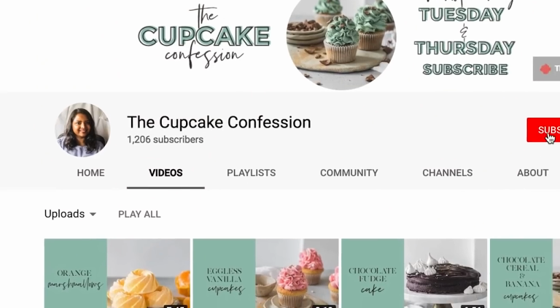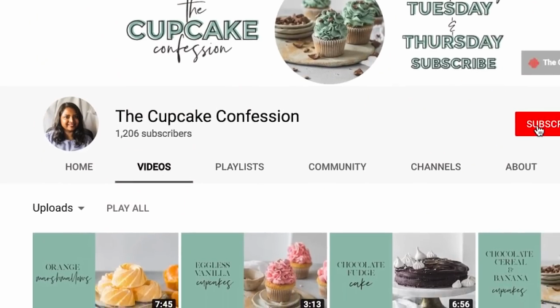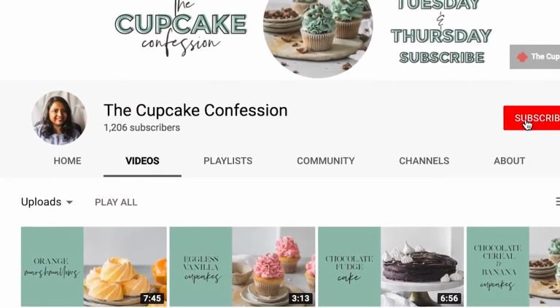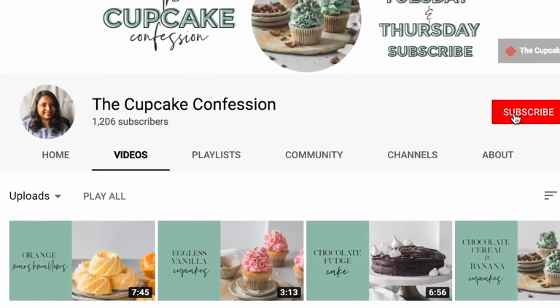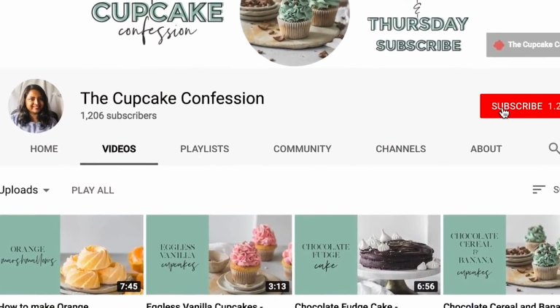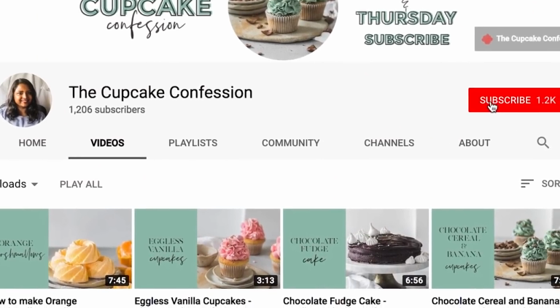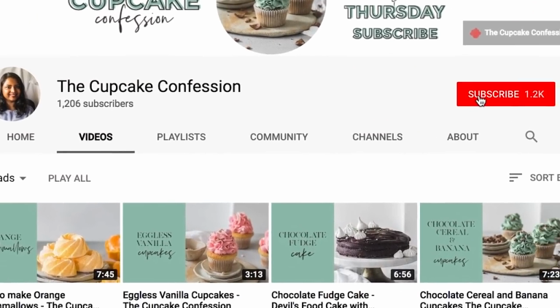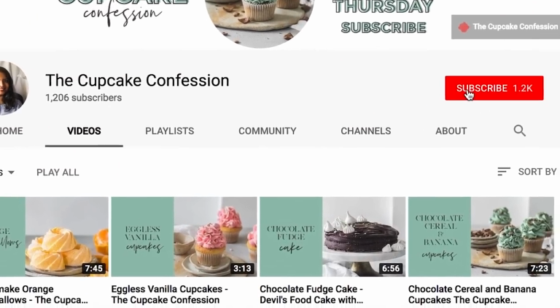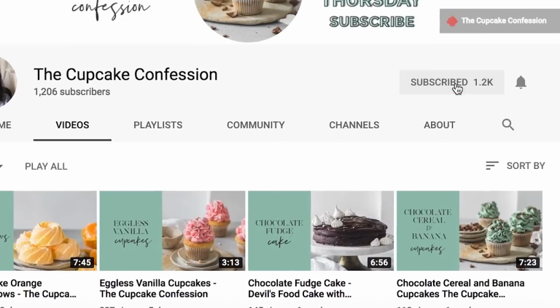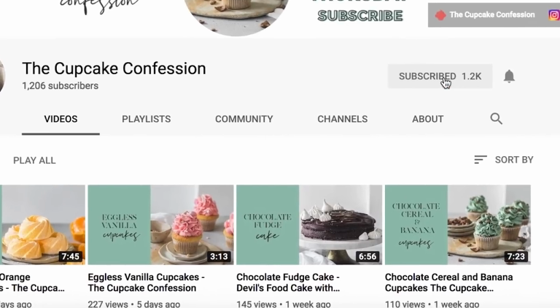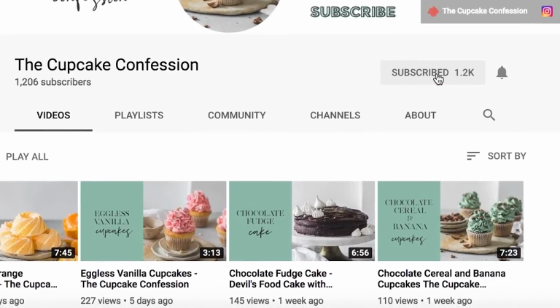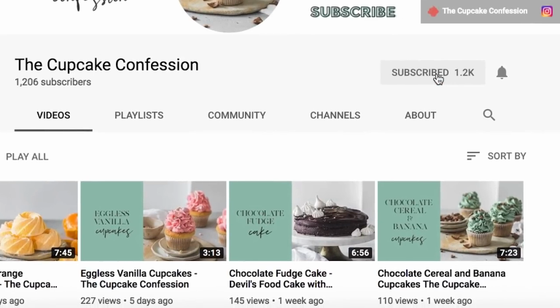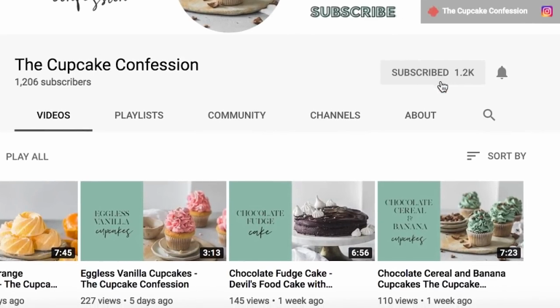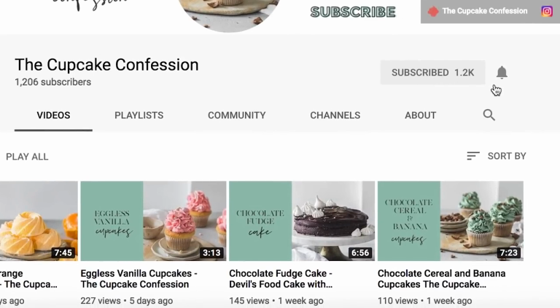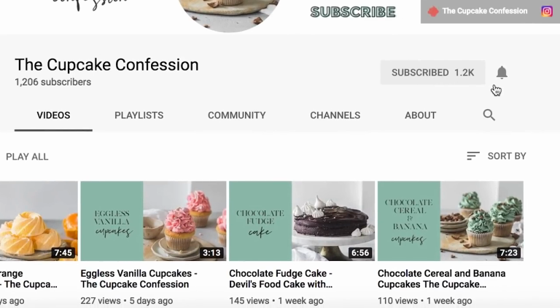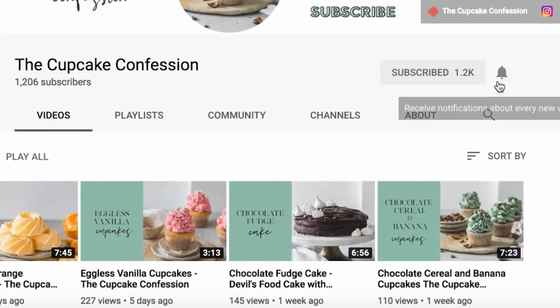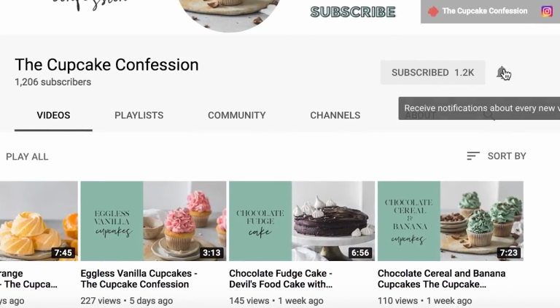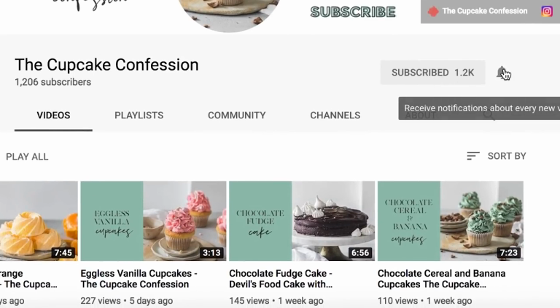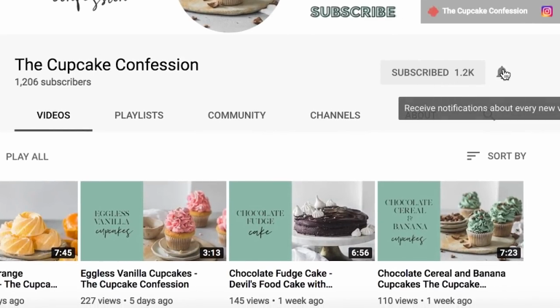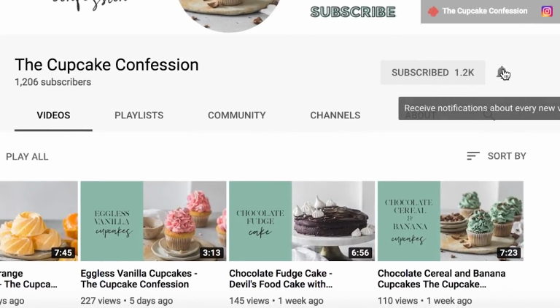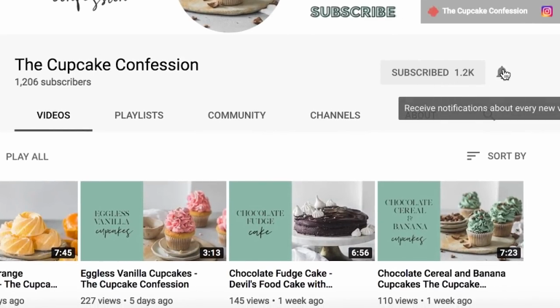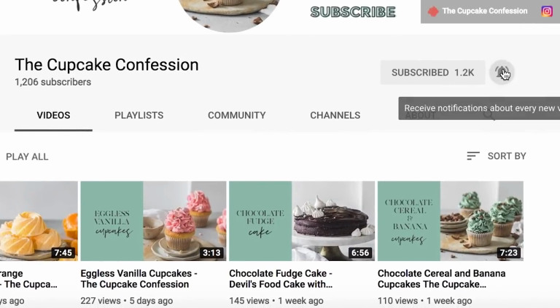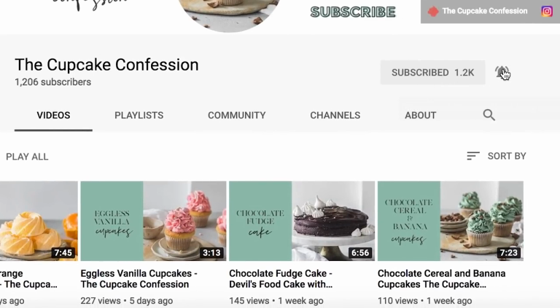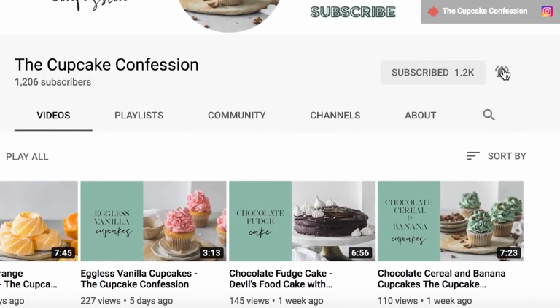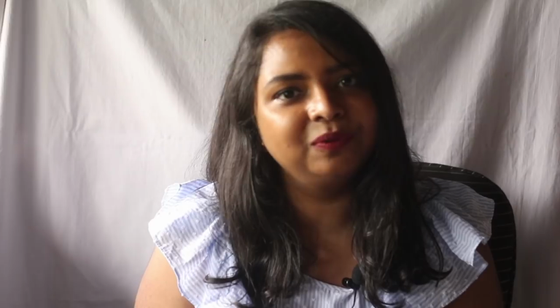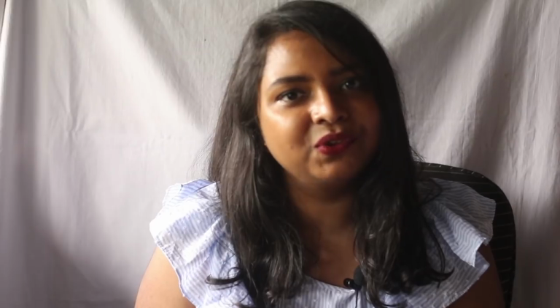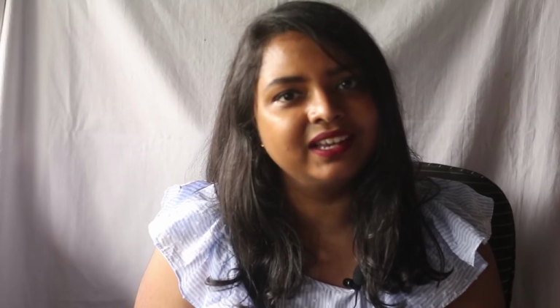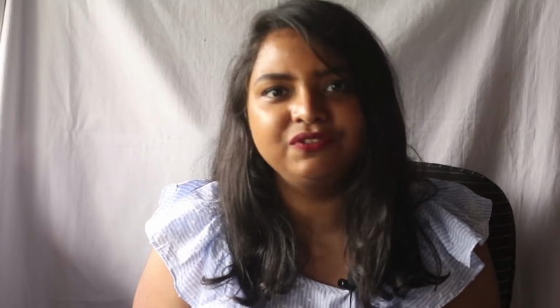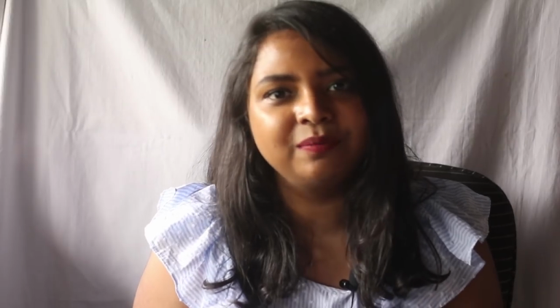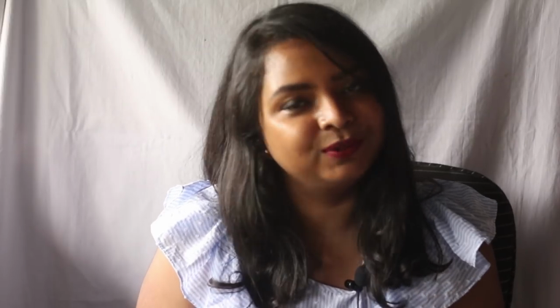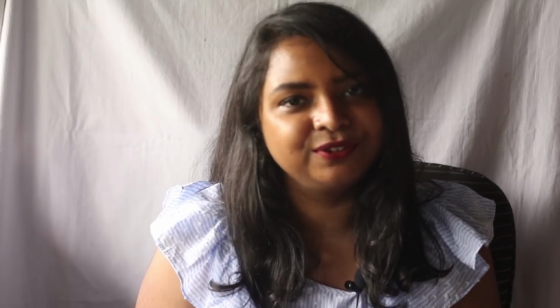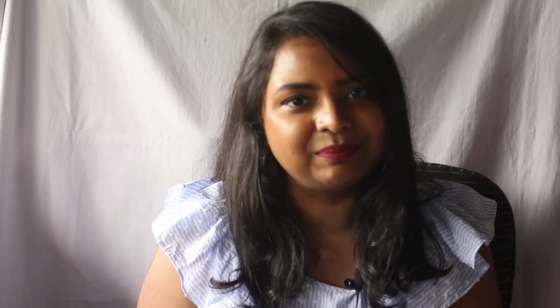If this is something that you enjoy then don't forget to subscribe to my channel. And while you do that also don't forget to ding this little bell button. That way you will be notified every time I post a new recipe.